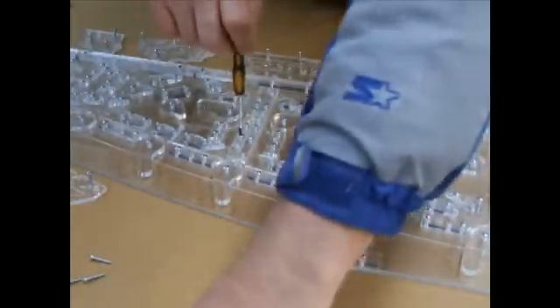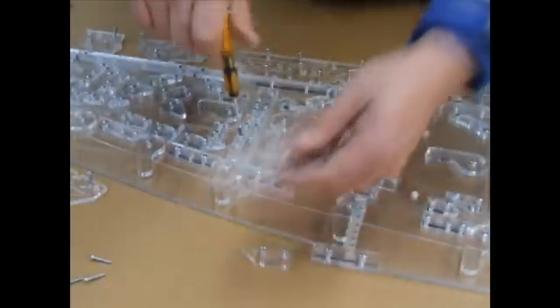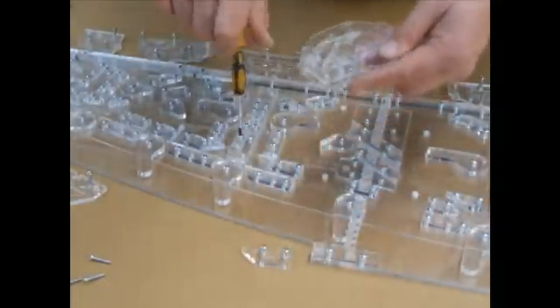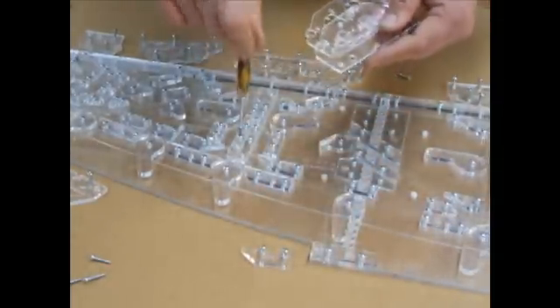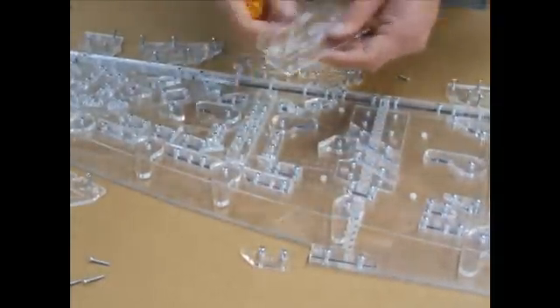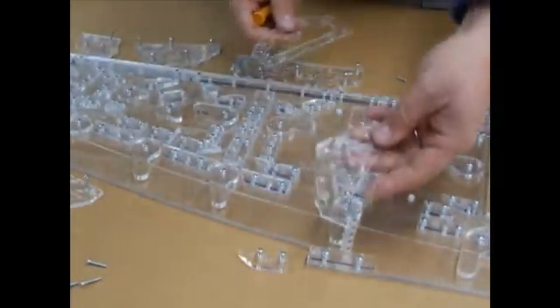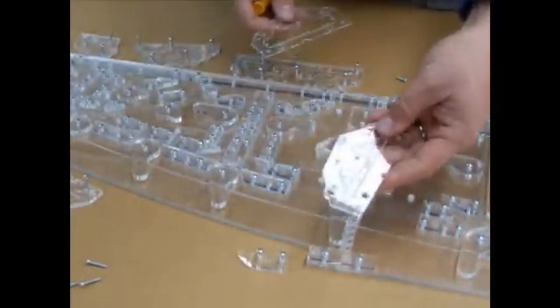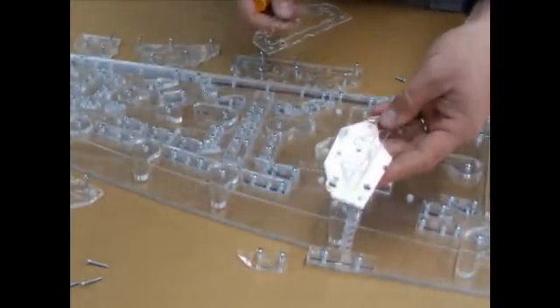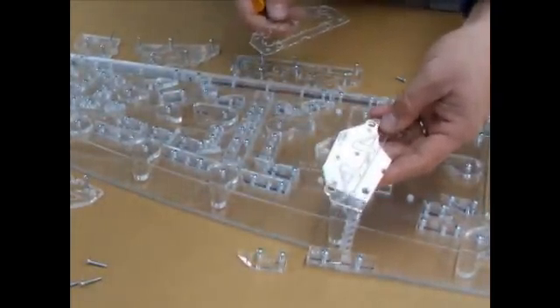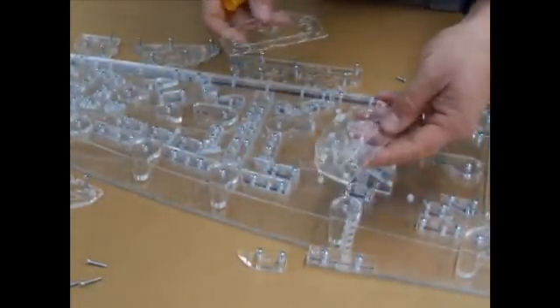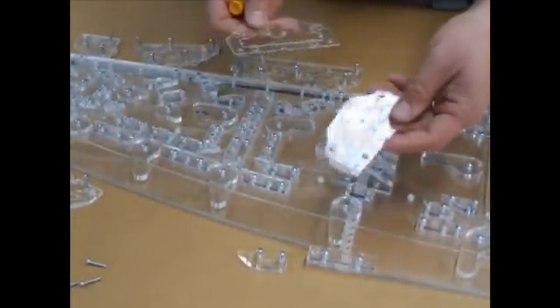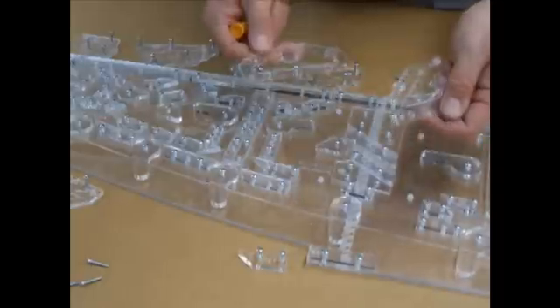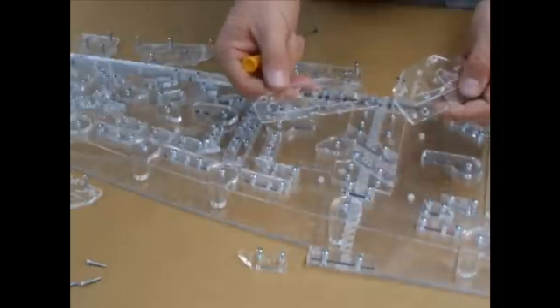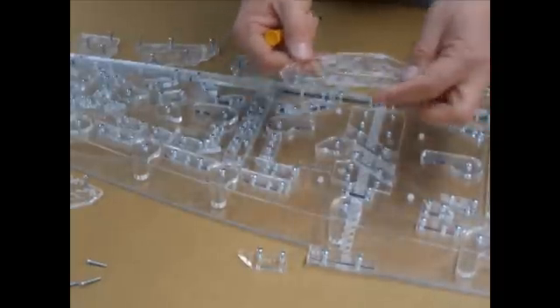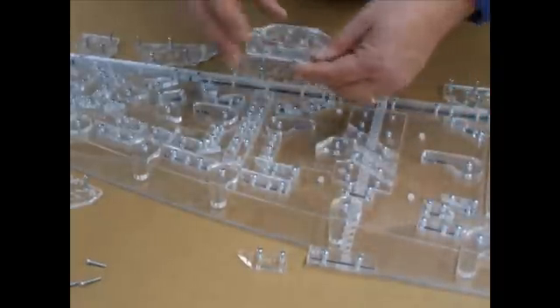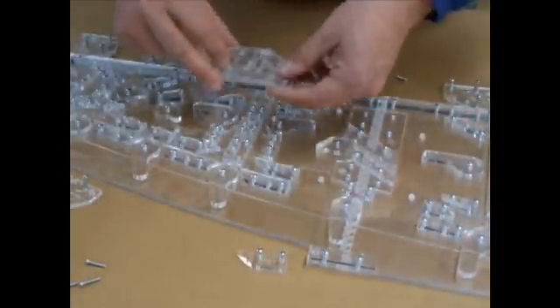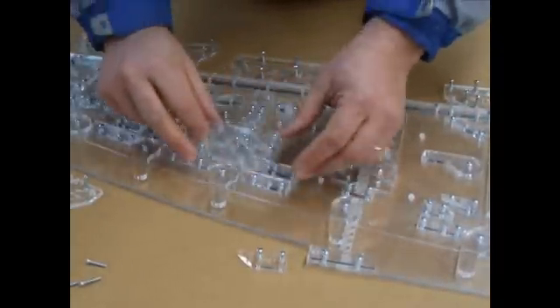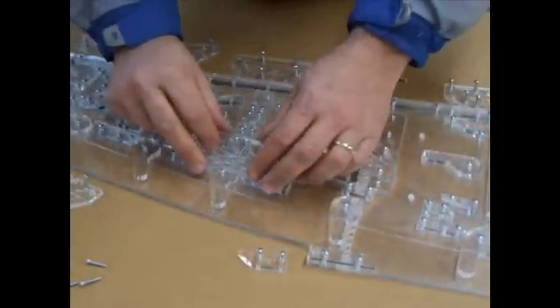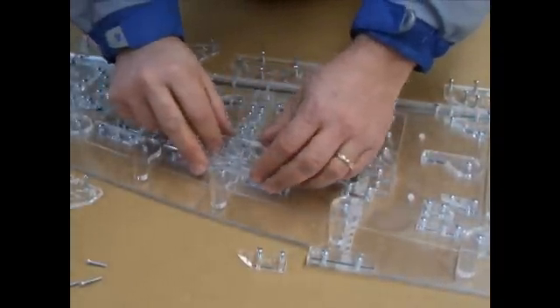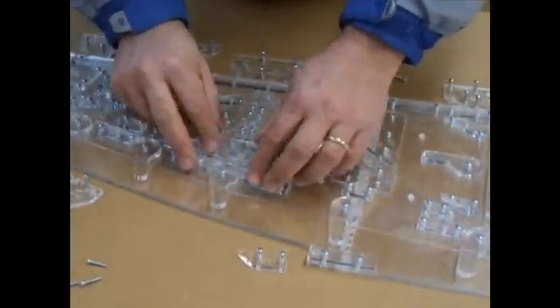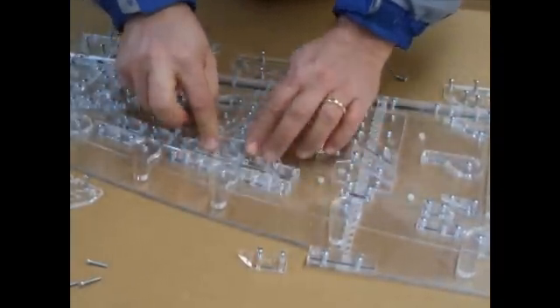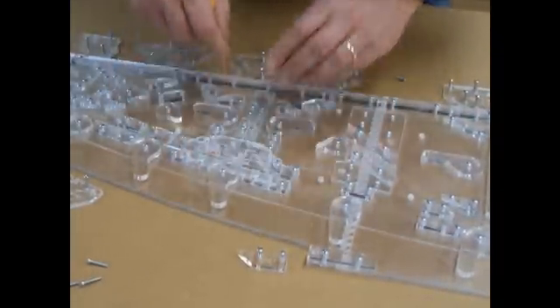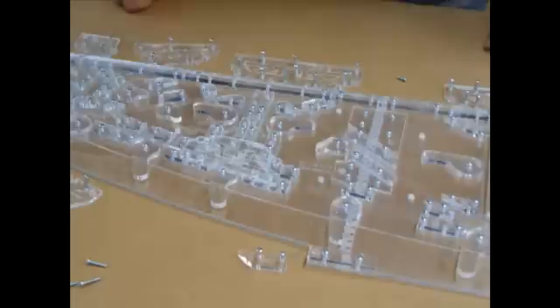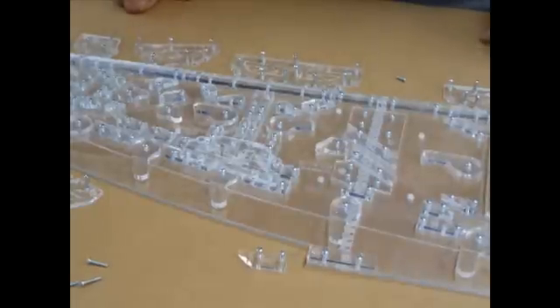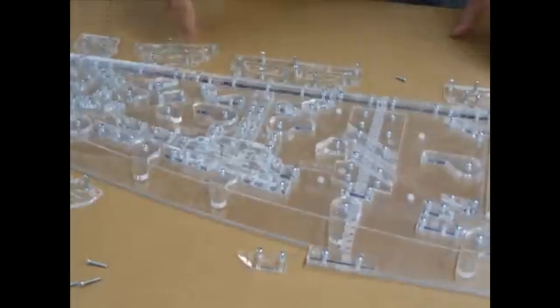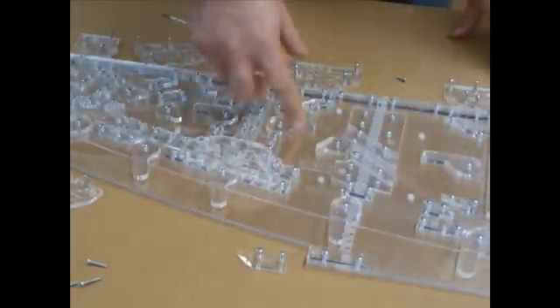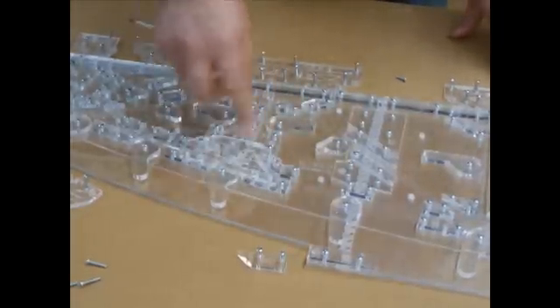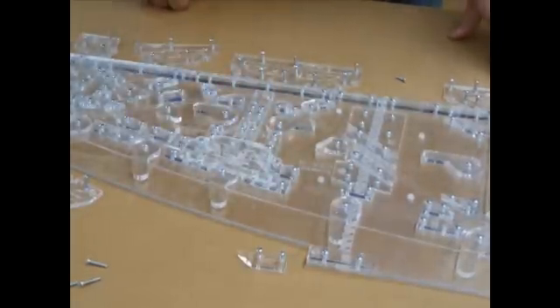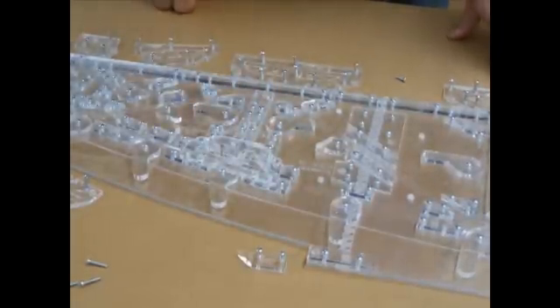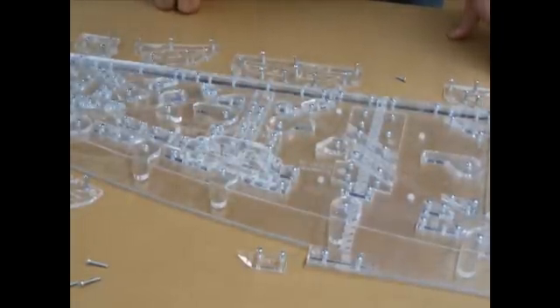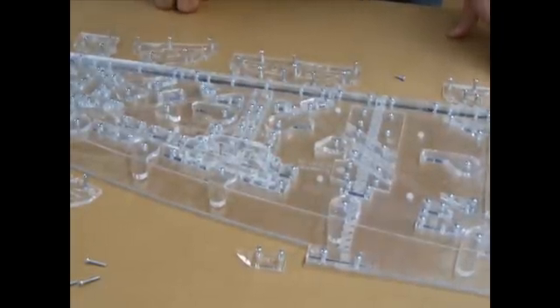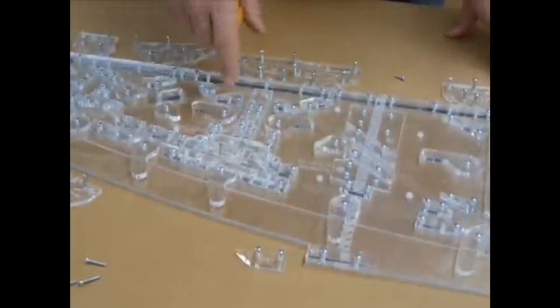Now we find the number 4L clamping plate and alignment plate, put them in place. You are now ready to assemble a standard wing rib.